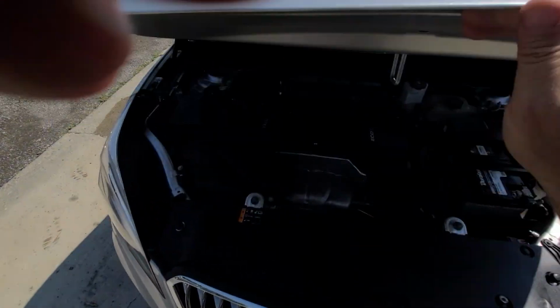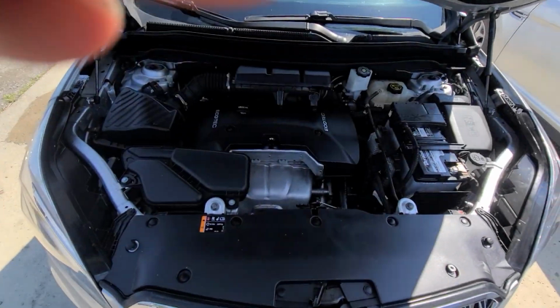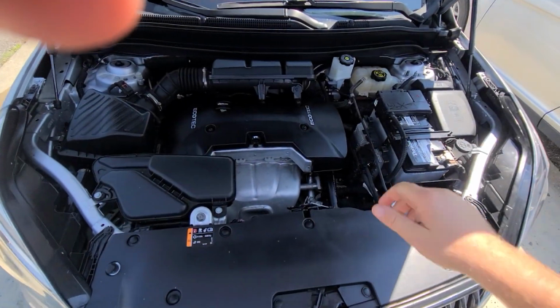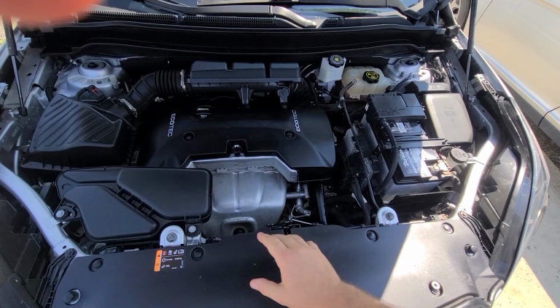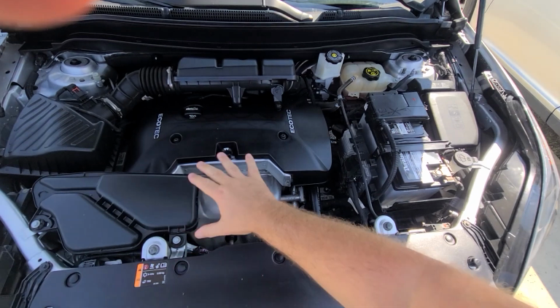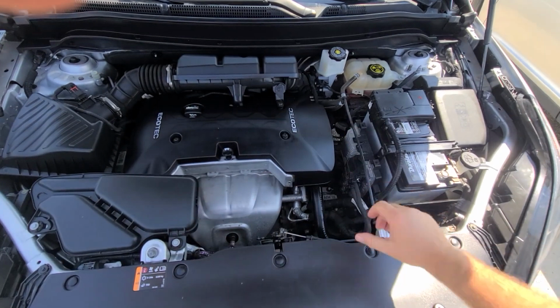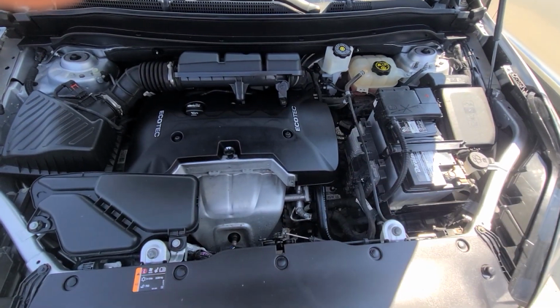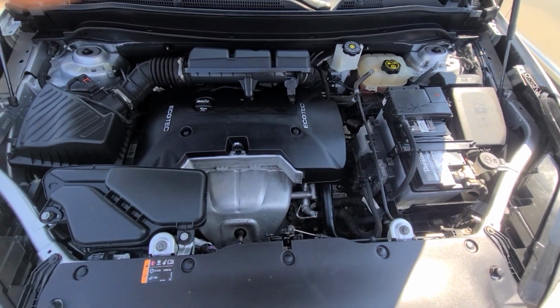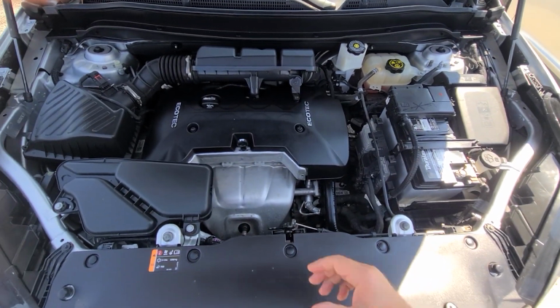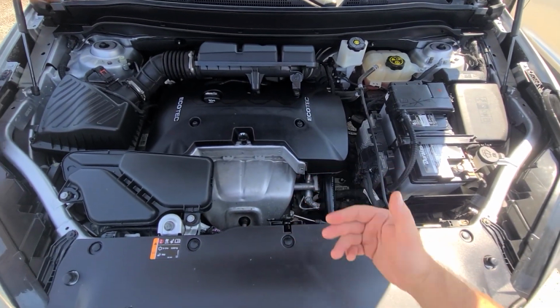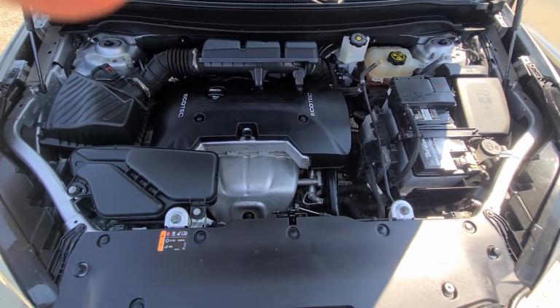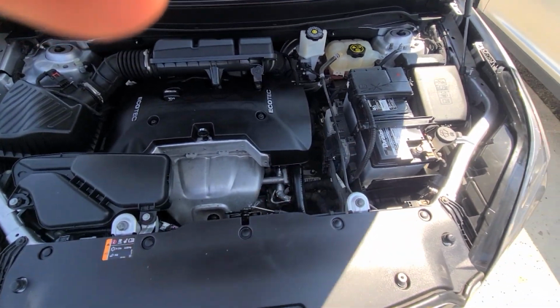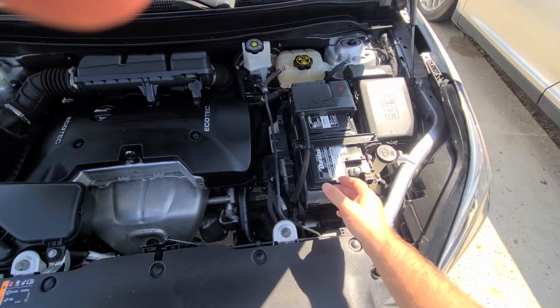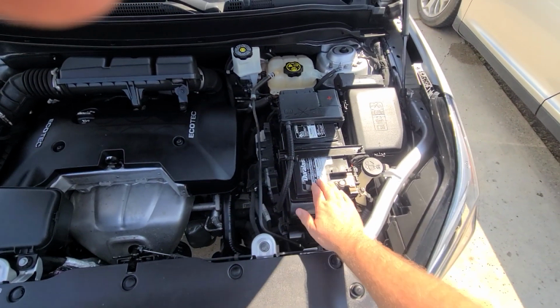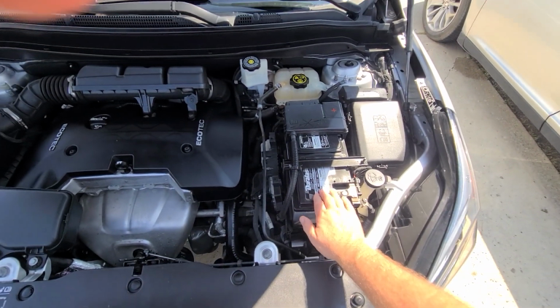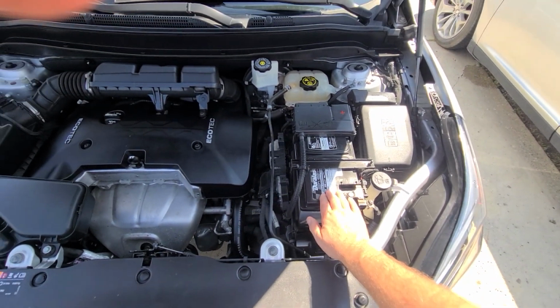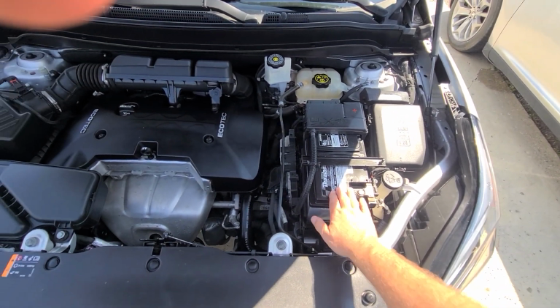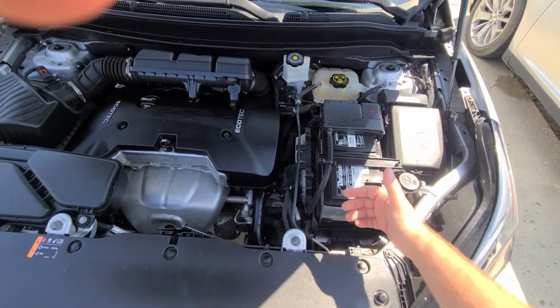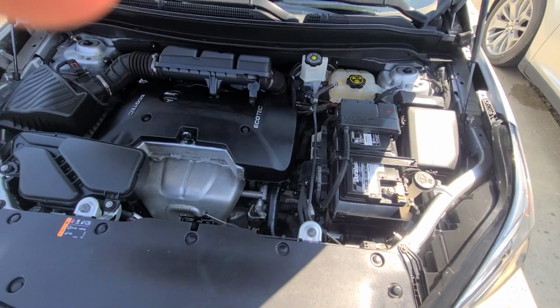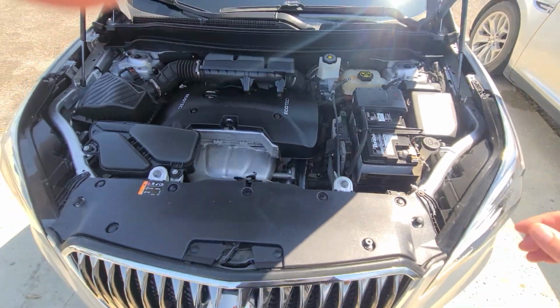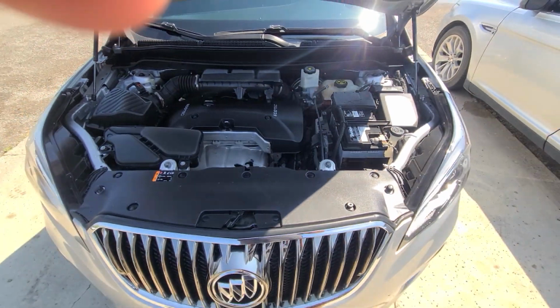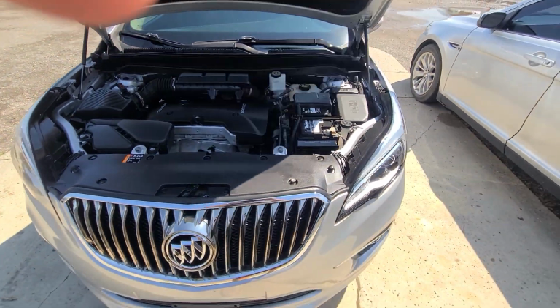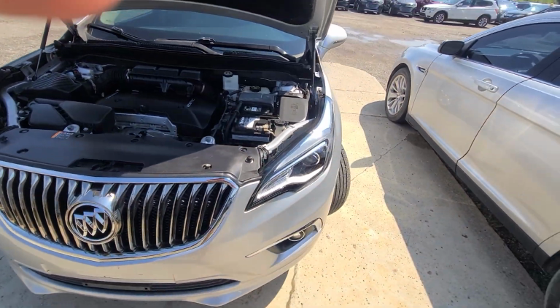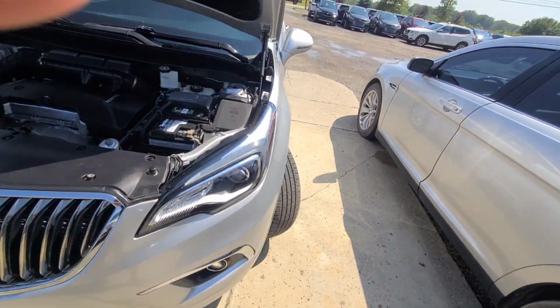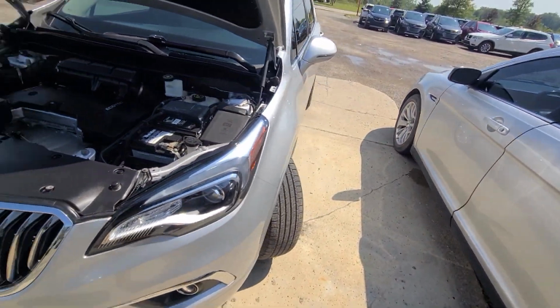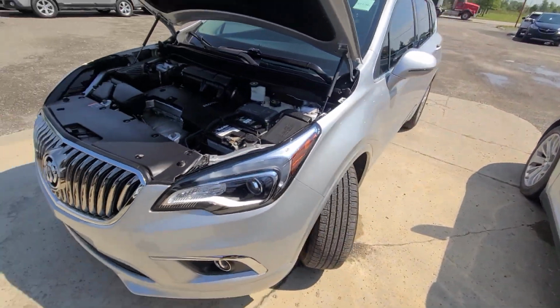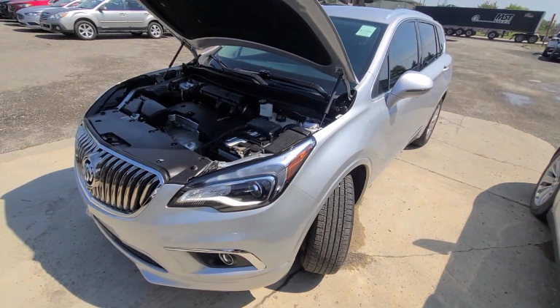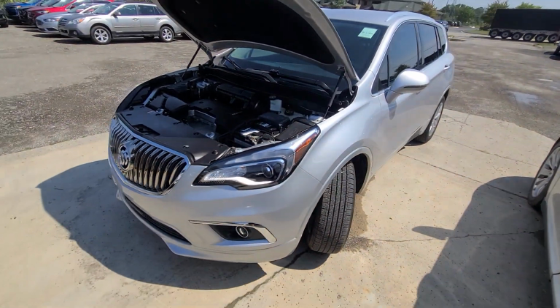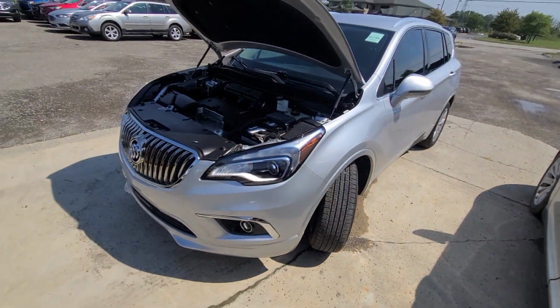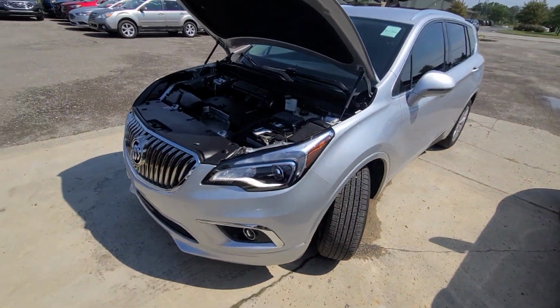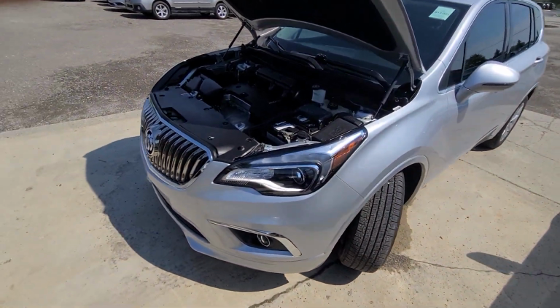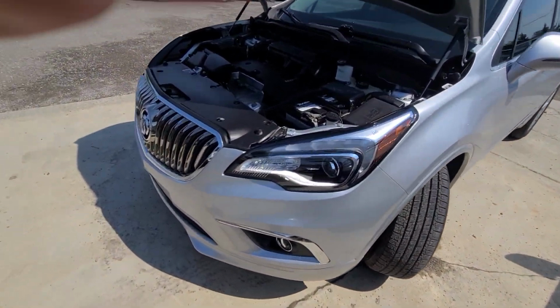Inside the engine bay, everything is effectively original. We did do an oil change and put a brand new battery in it — that was it.